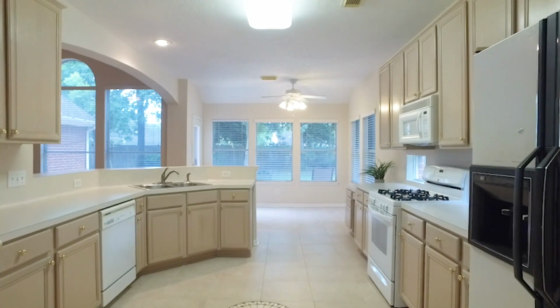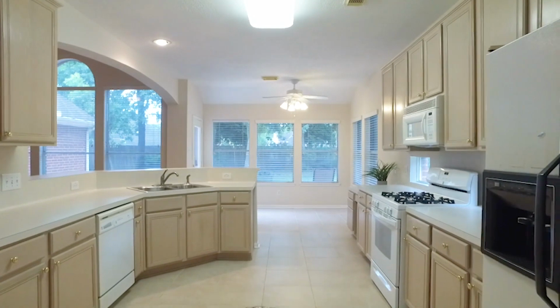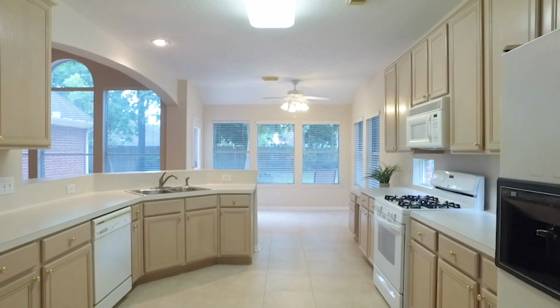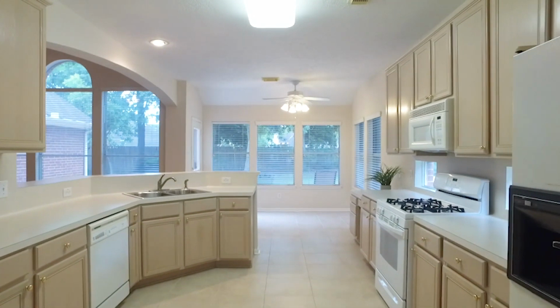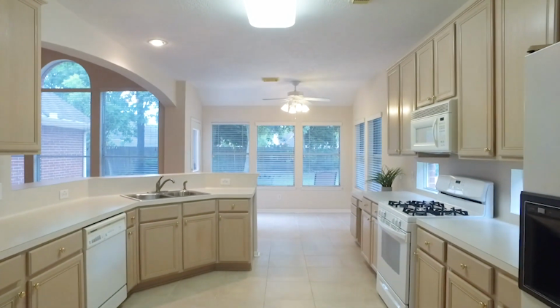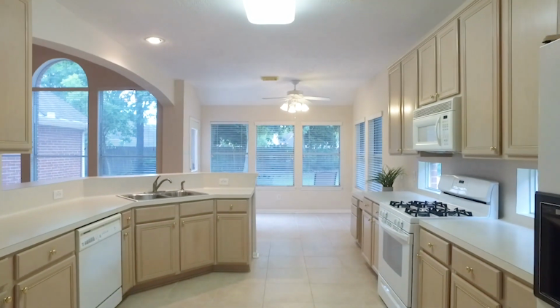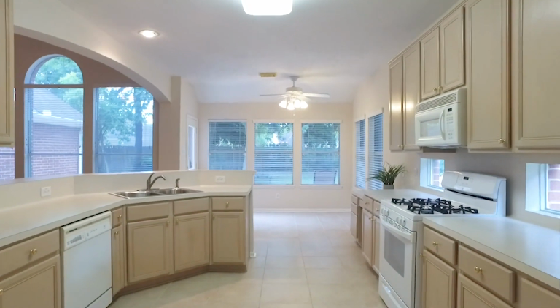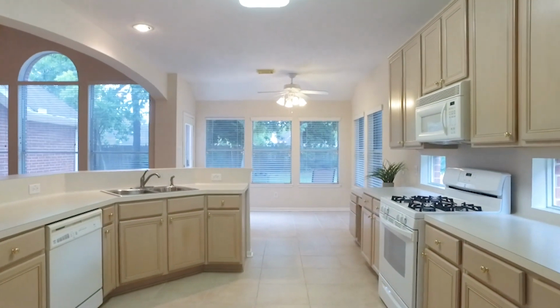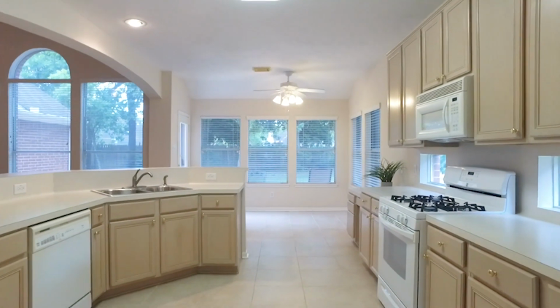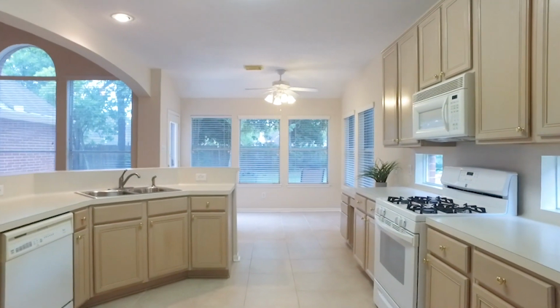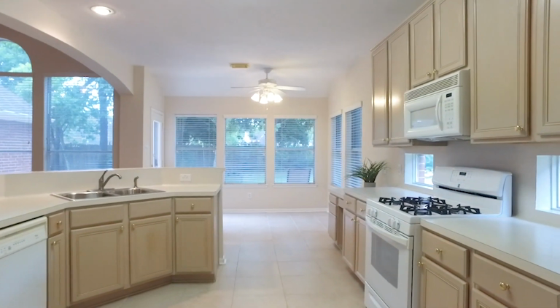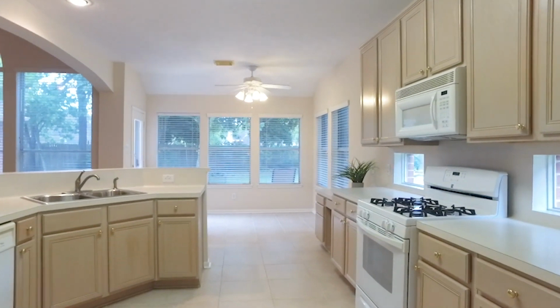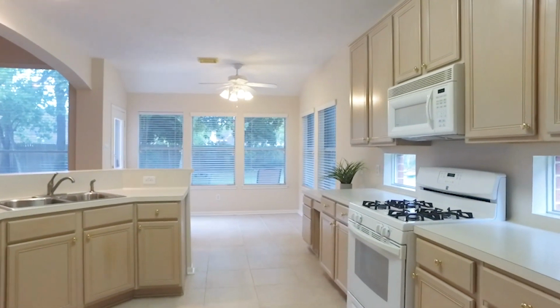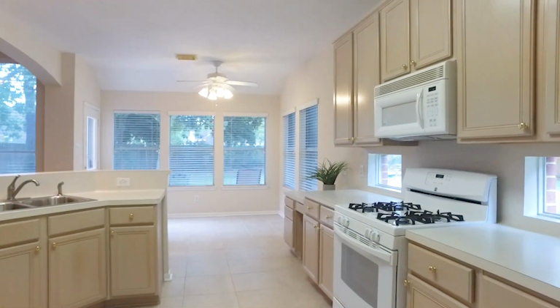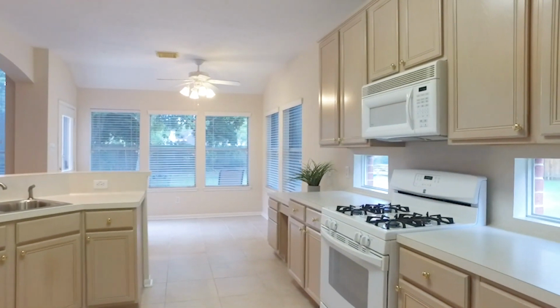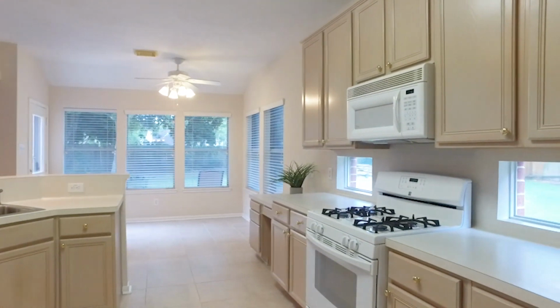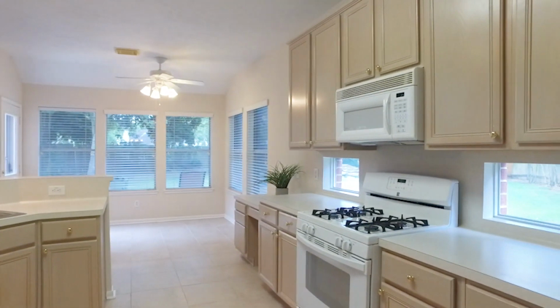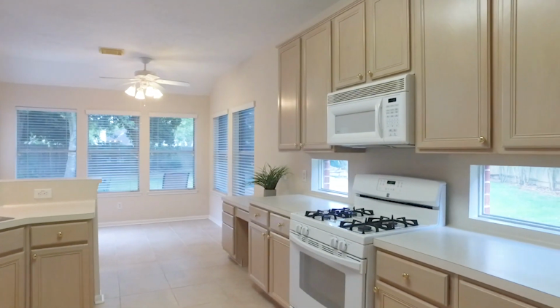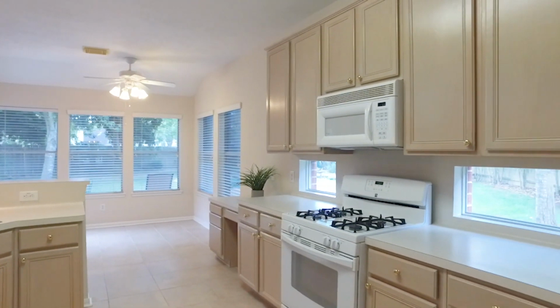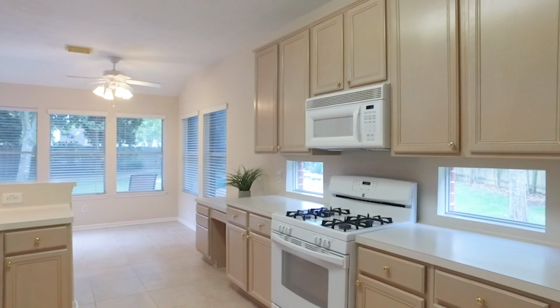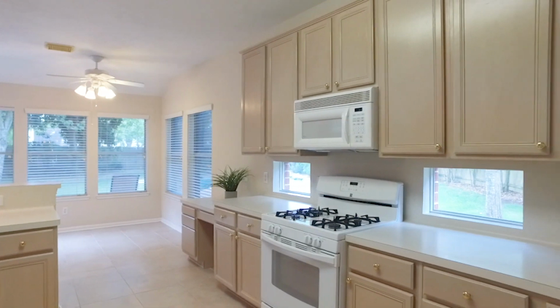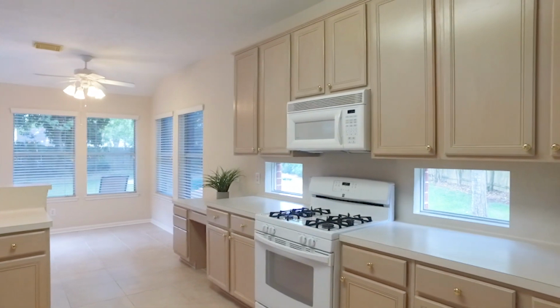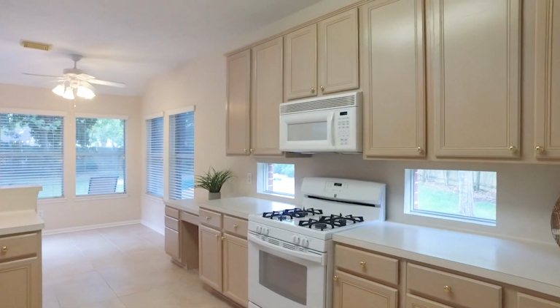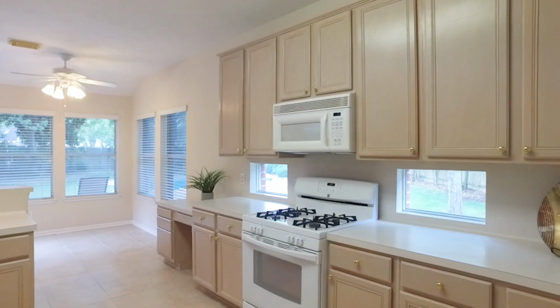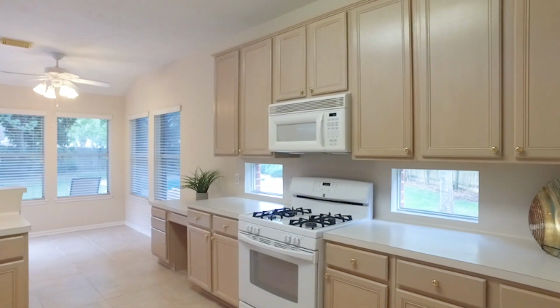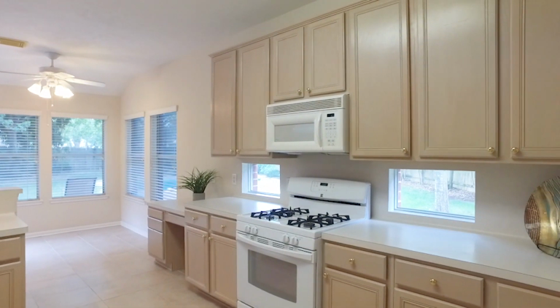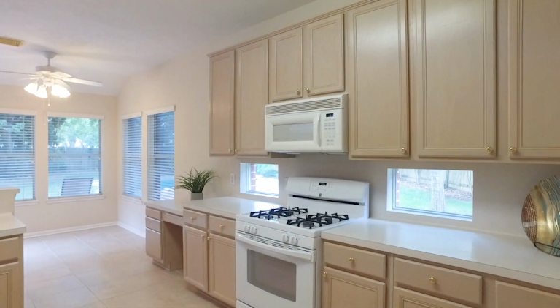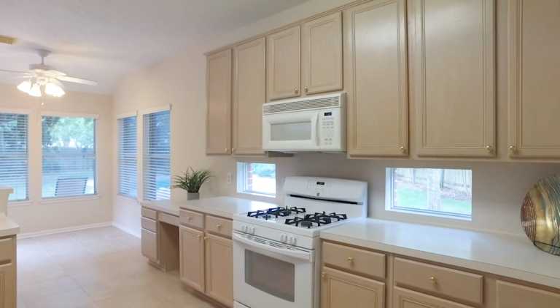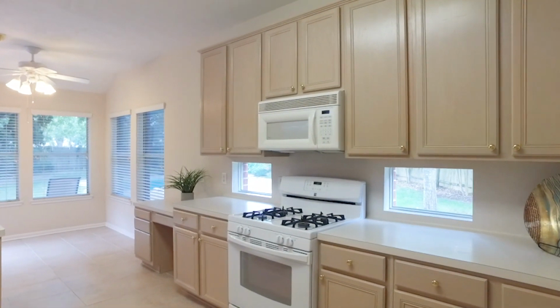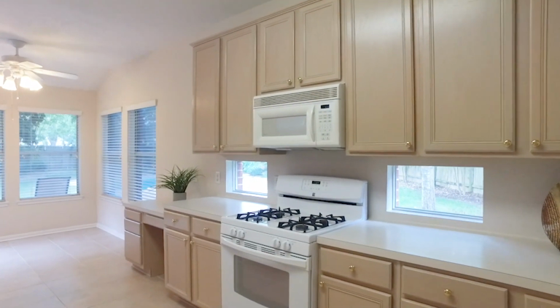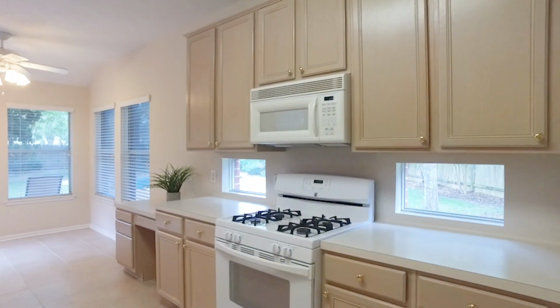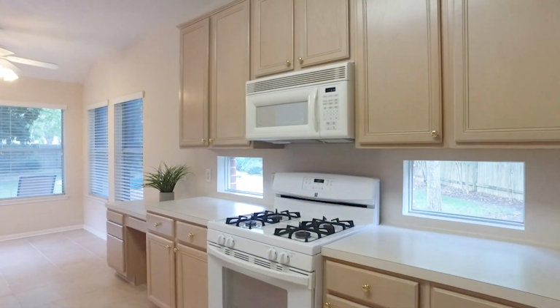Enjoy everything about this kitchen. It's open to the family room and offers a large breakfast bar, a gas range, and loads of cabinet and counter space.